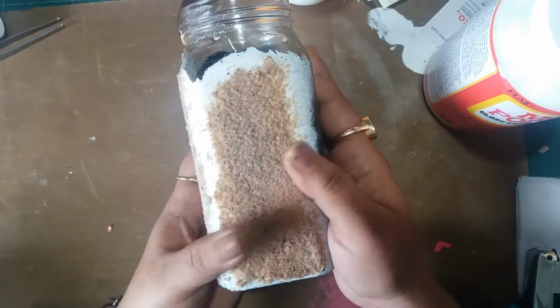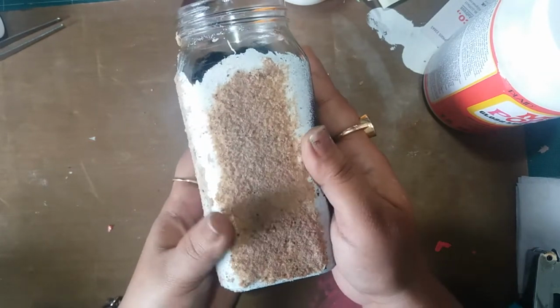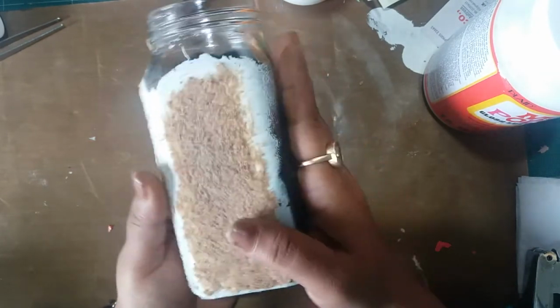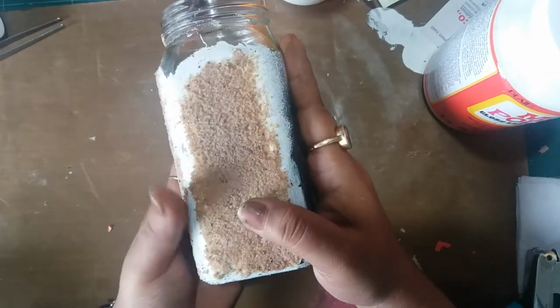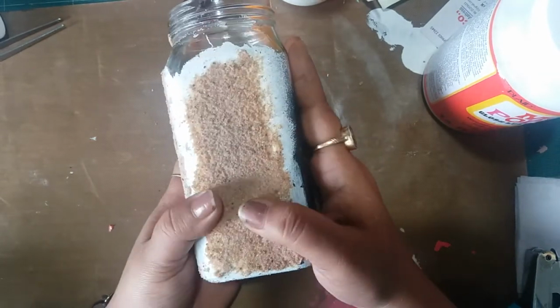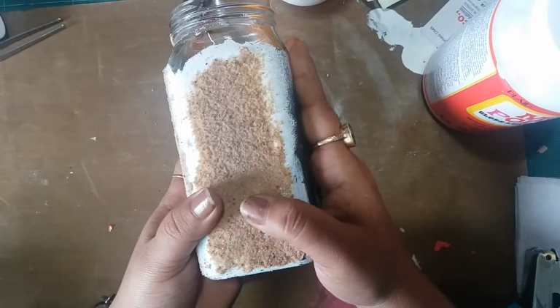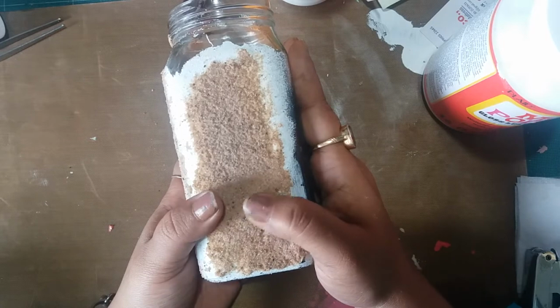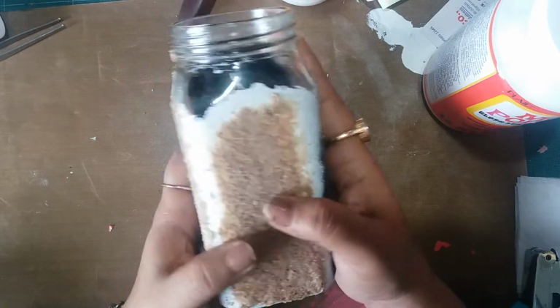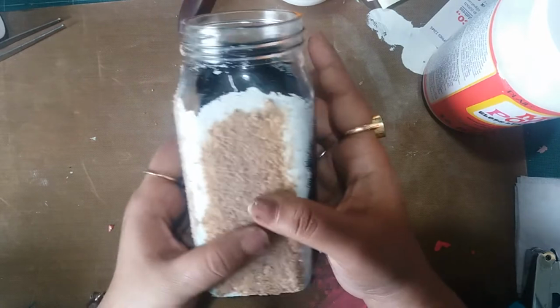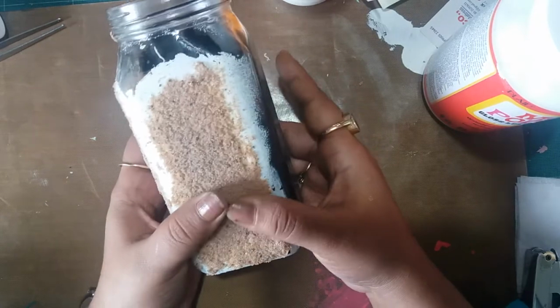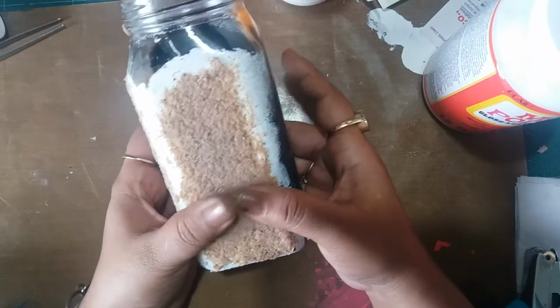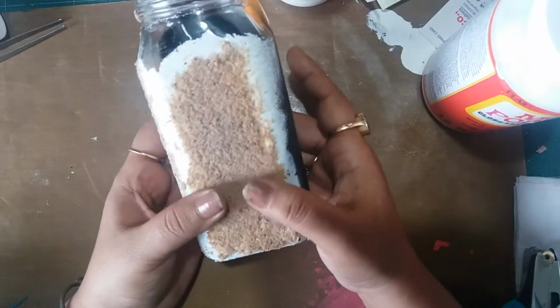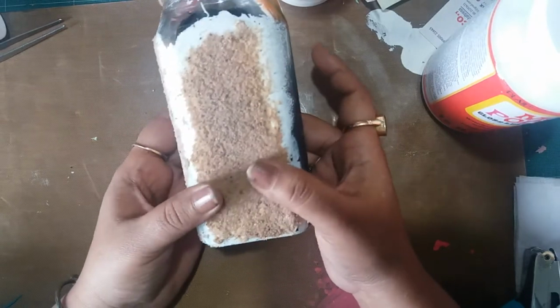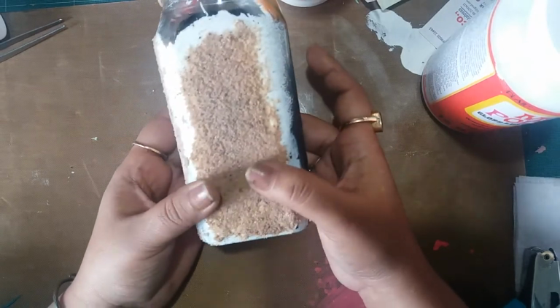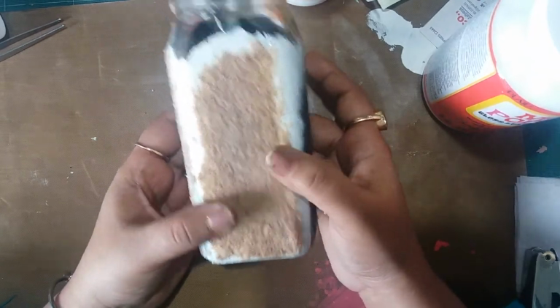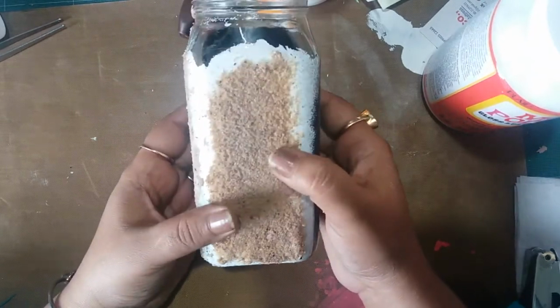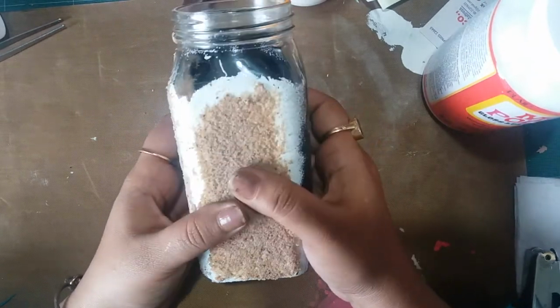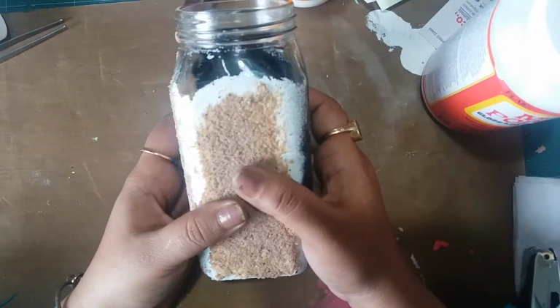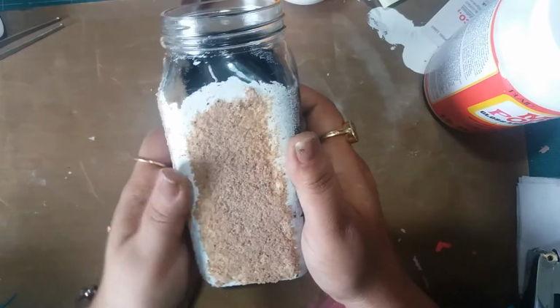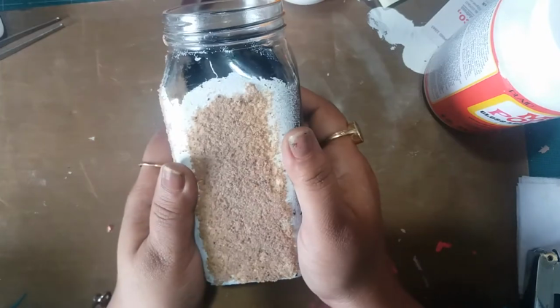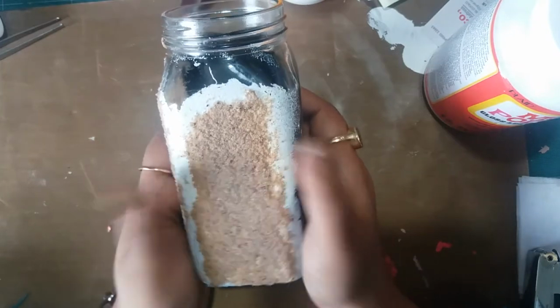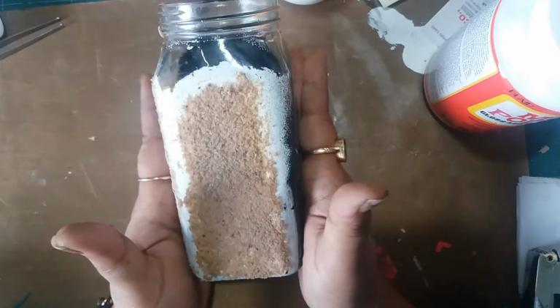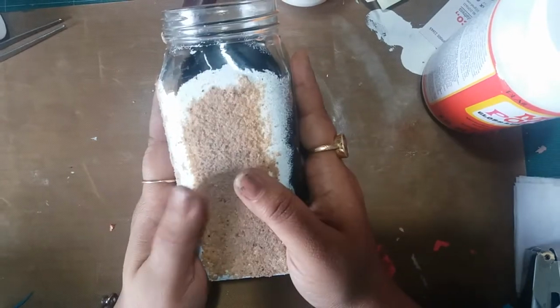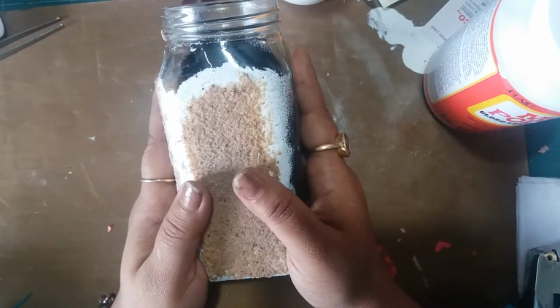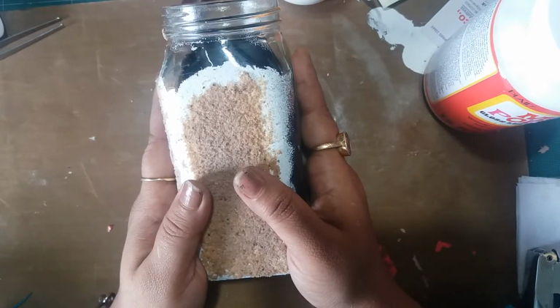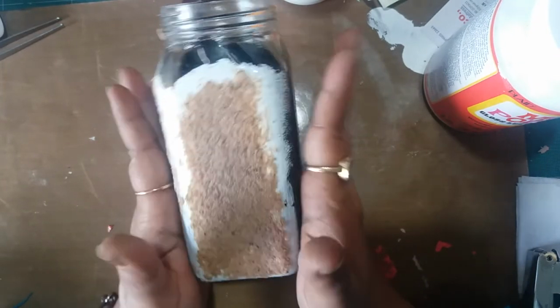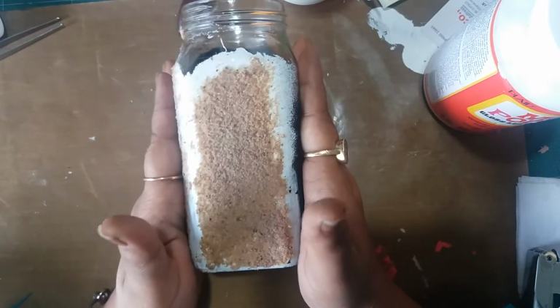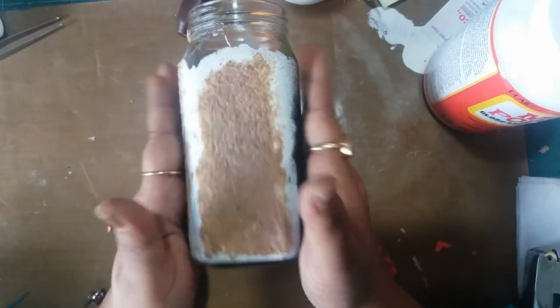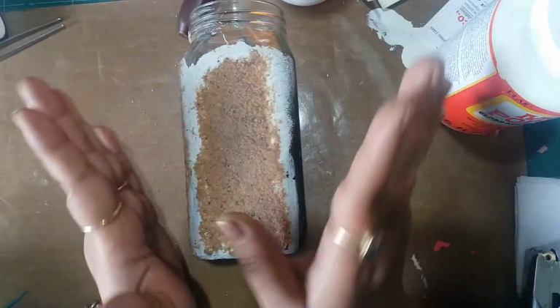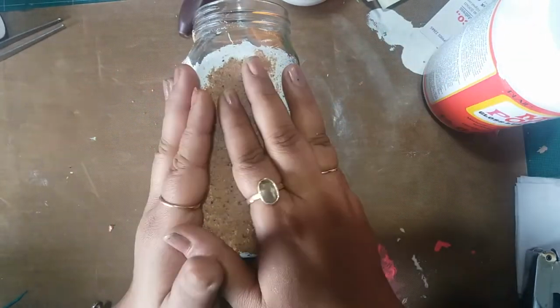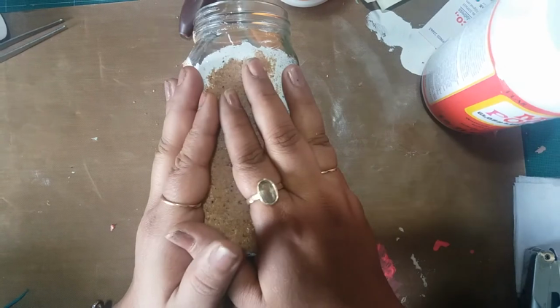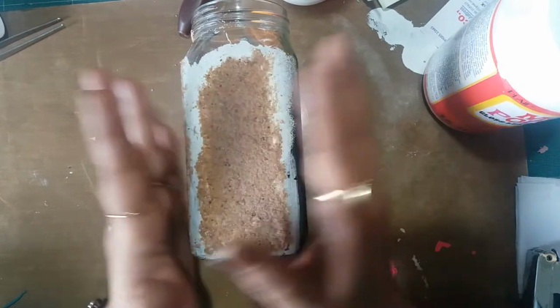It will take water too, not a problem. And you can add a matte varnish to it so that it becomes waterproof. So without further ado, let me go ahead and get into the video.